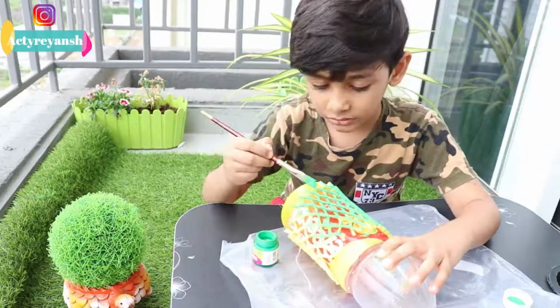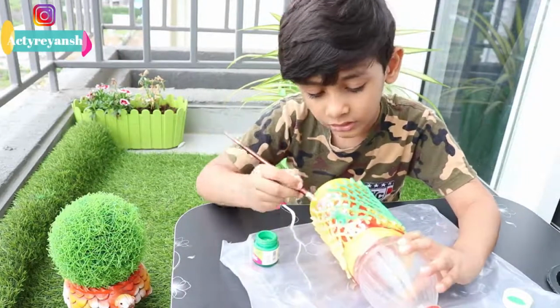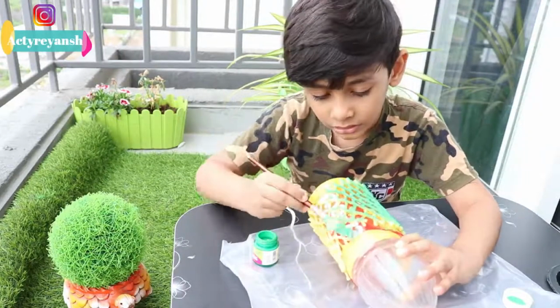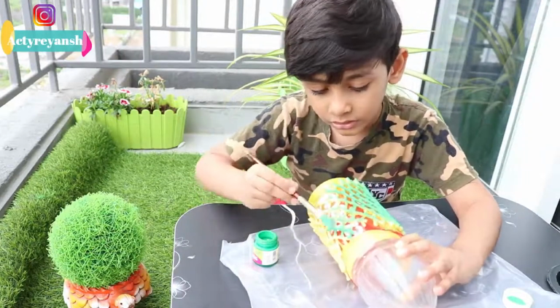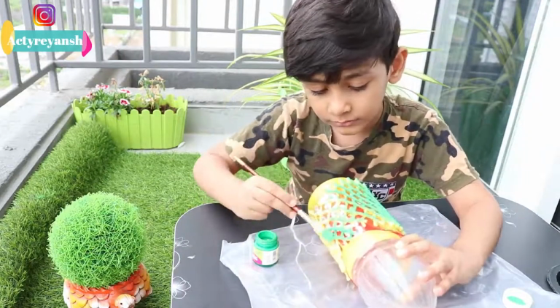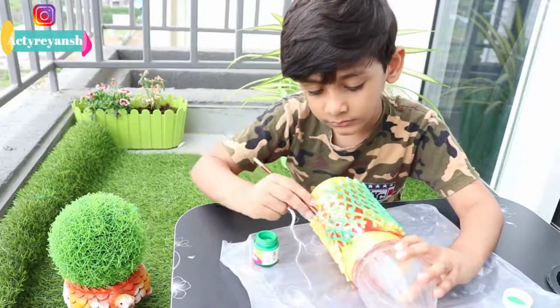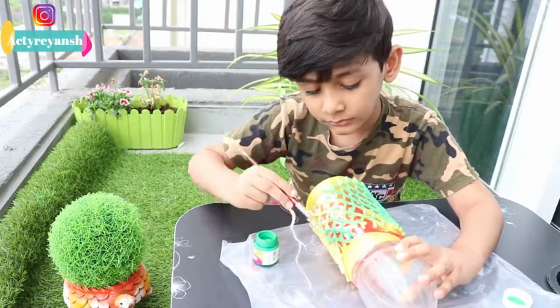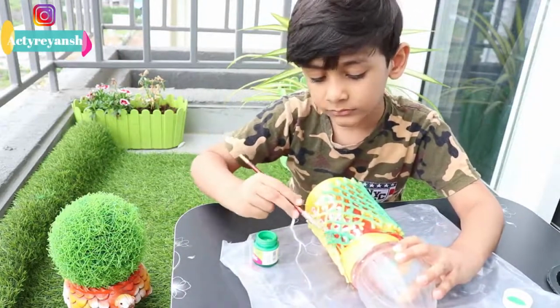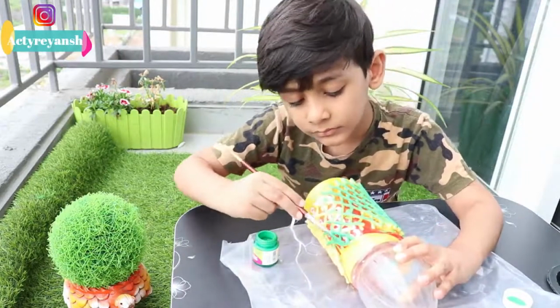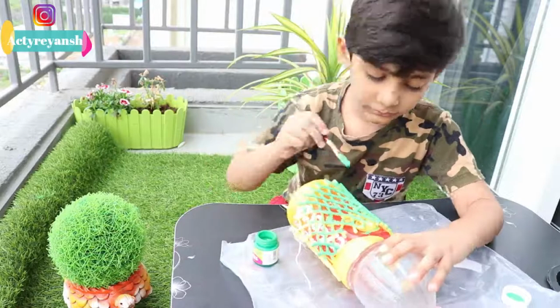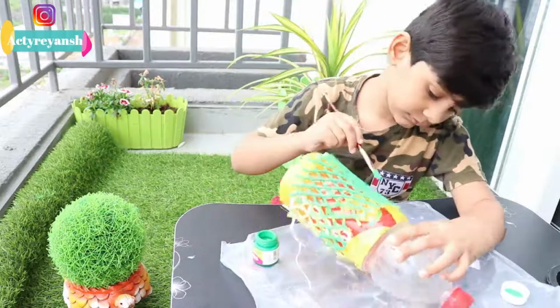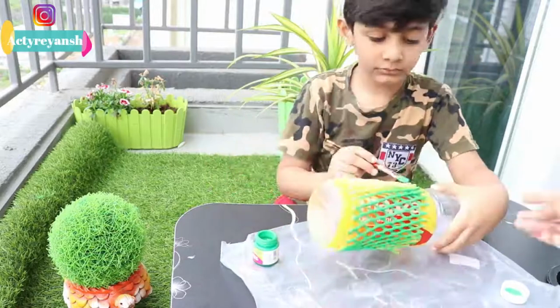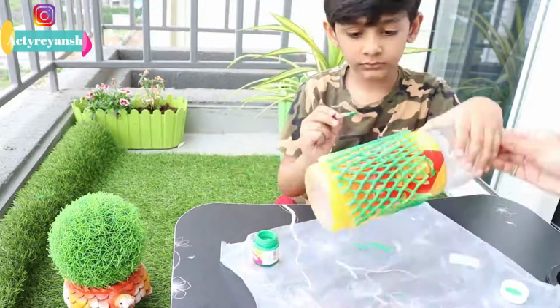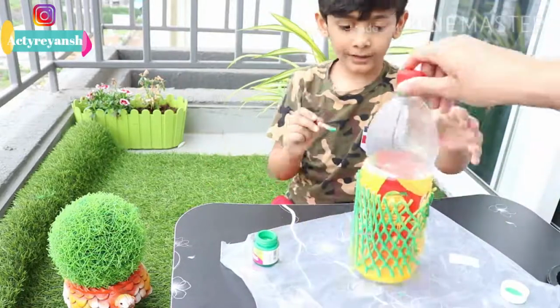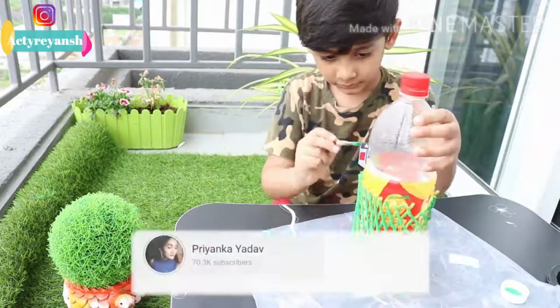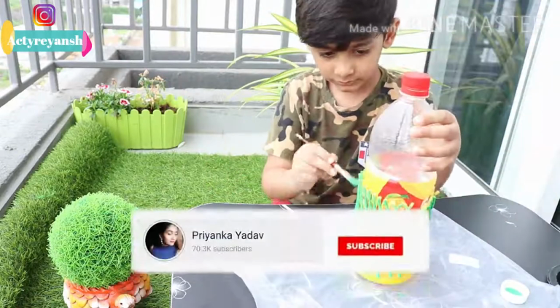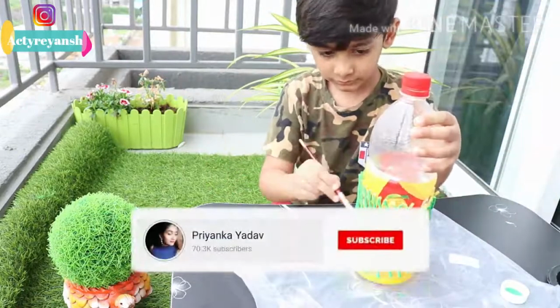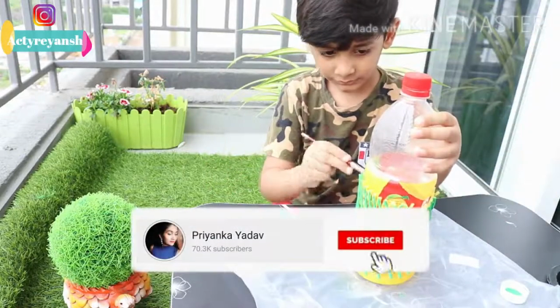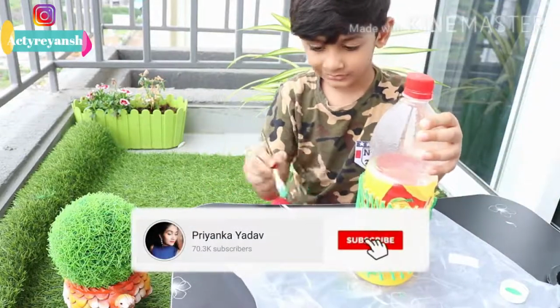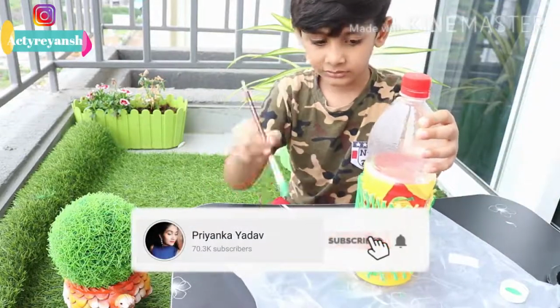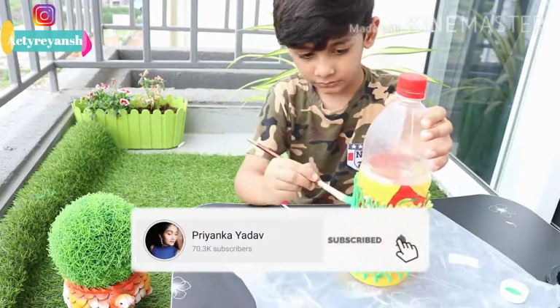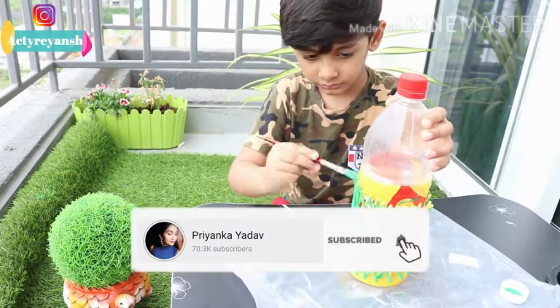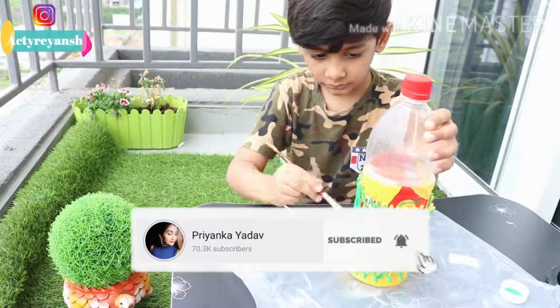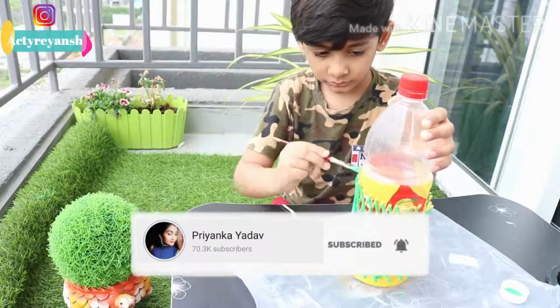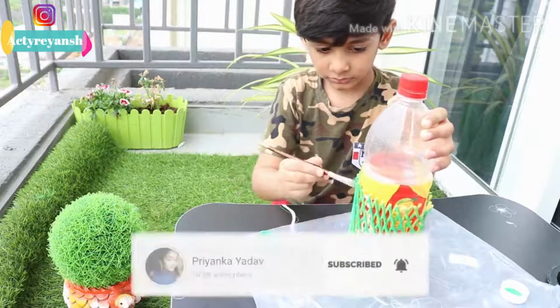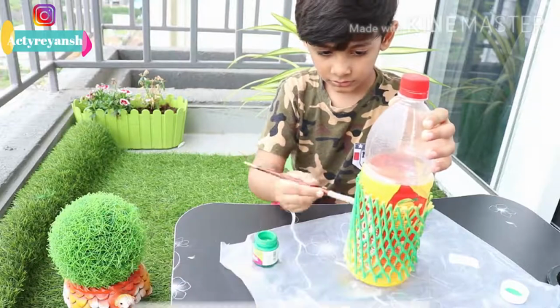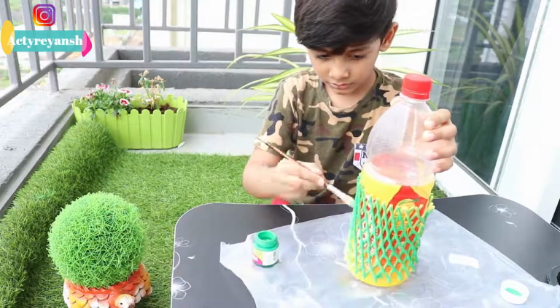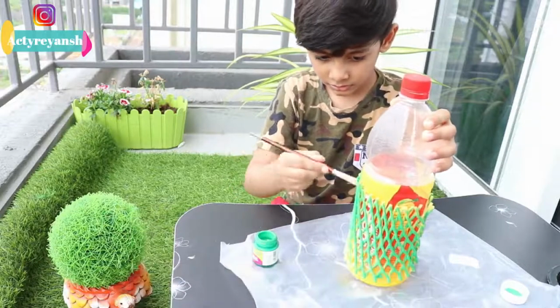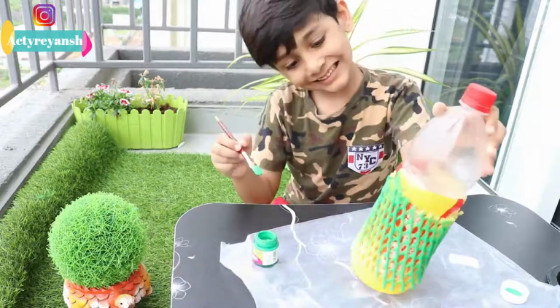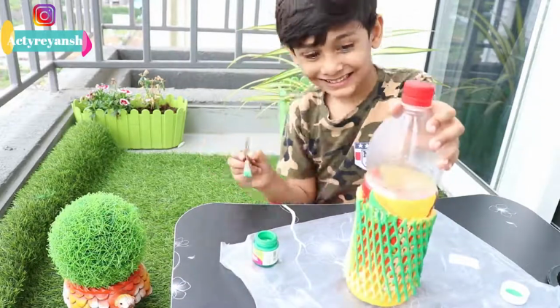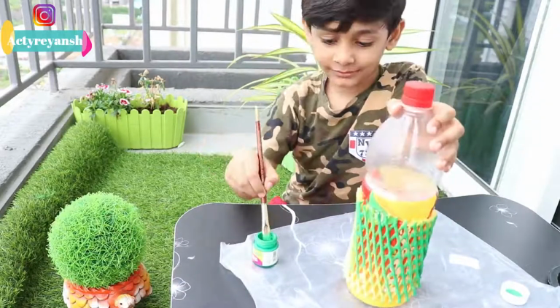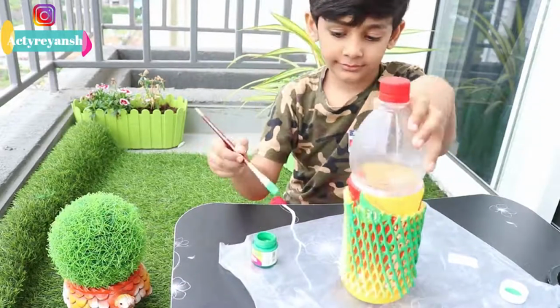There are totally three bottles of paint. If you liked the video, please like and share it. And if you are new to the channel, please subscribe and press the bell icon to see more kids activities.